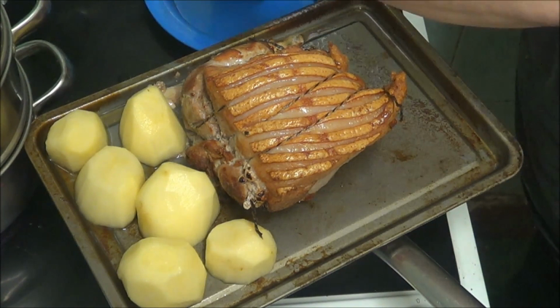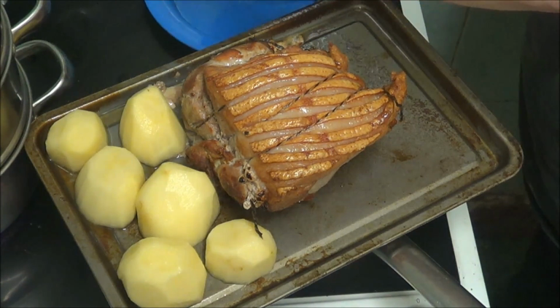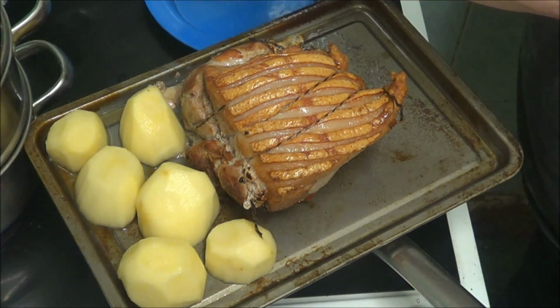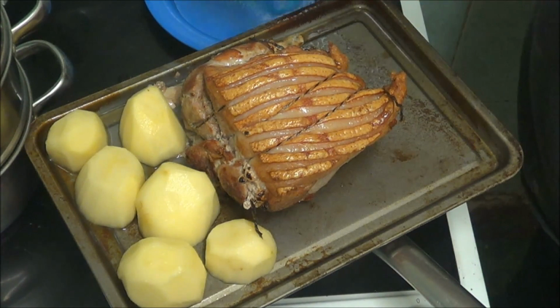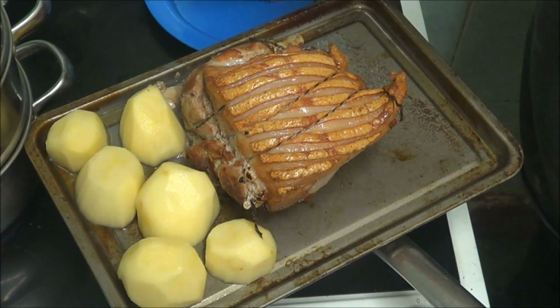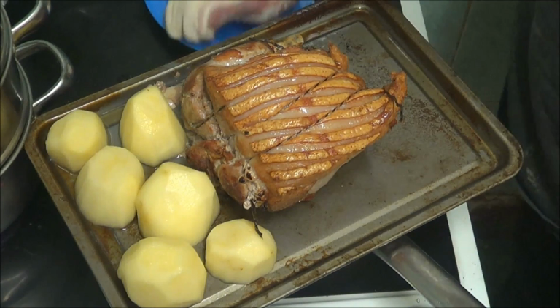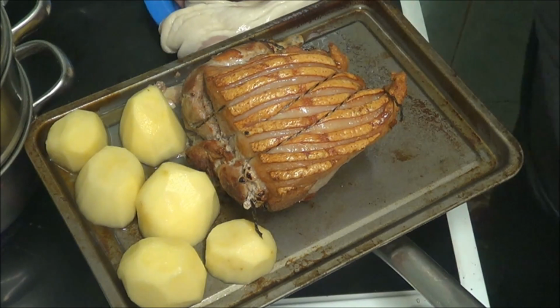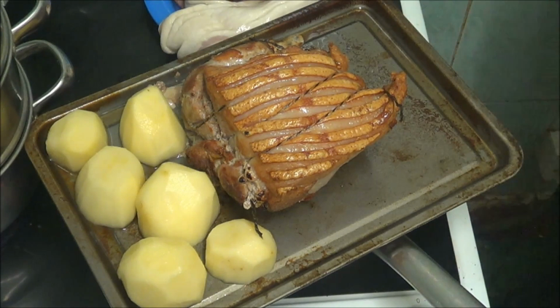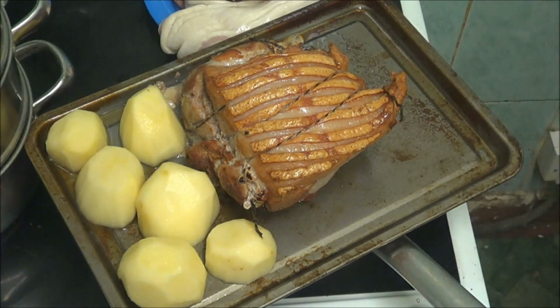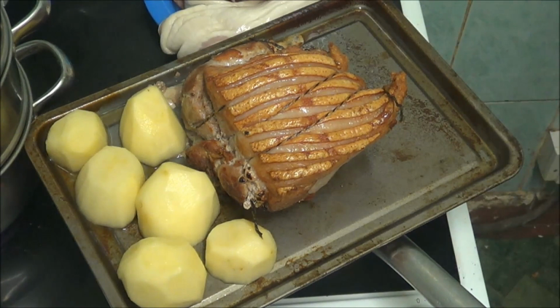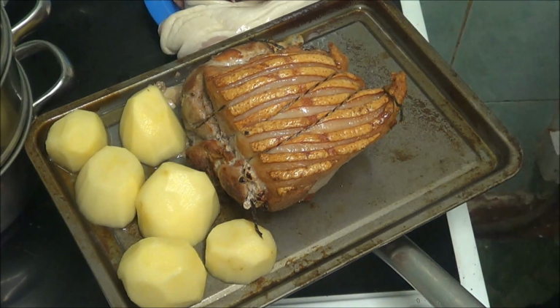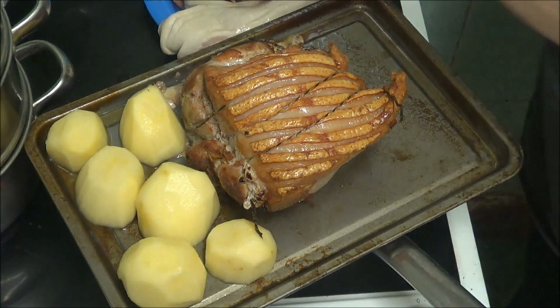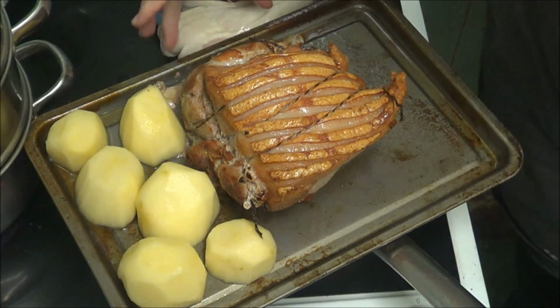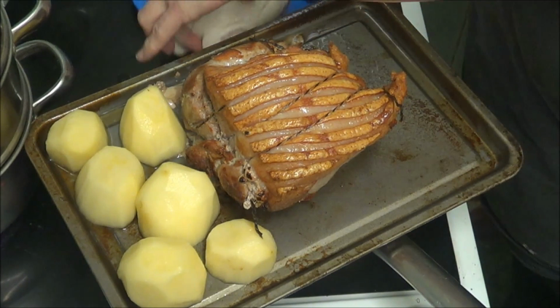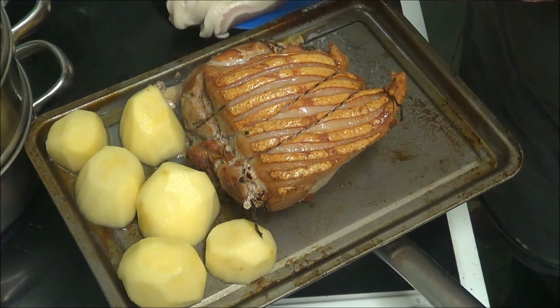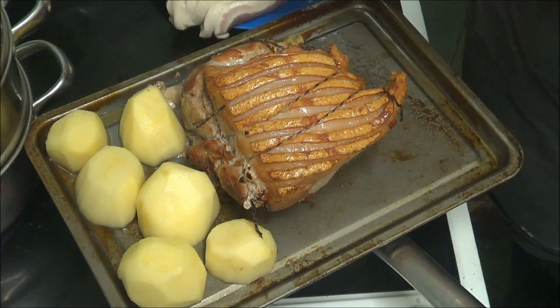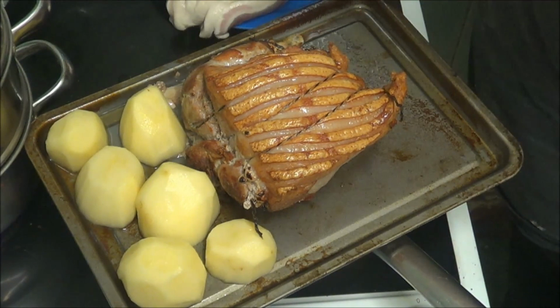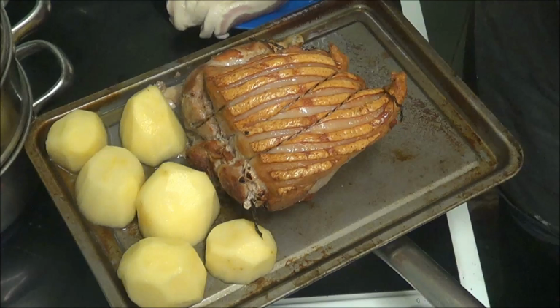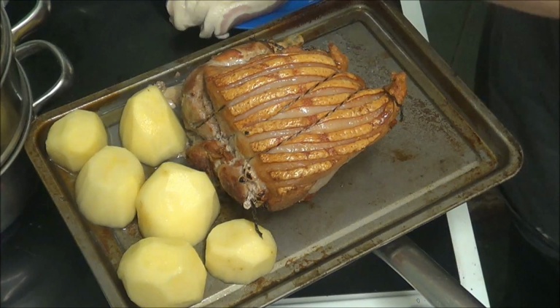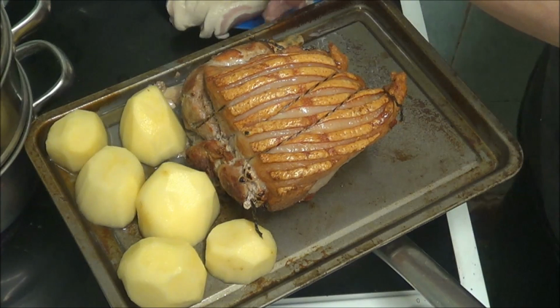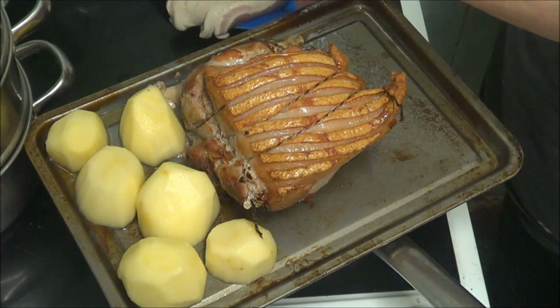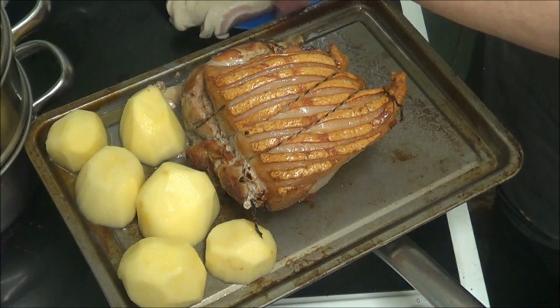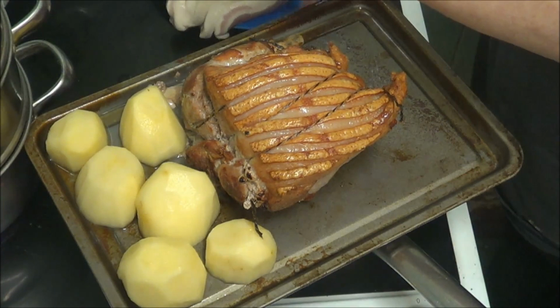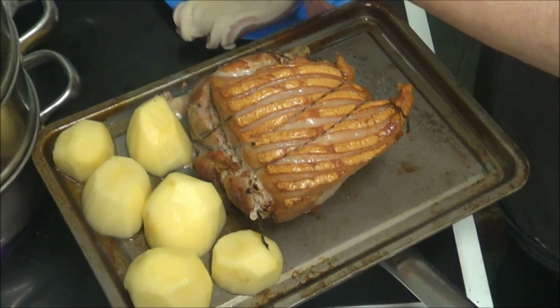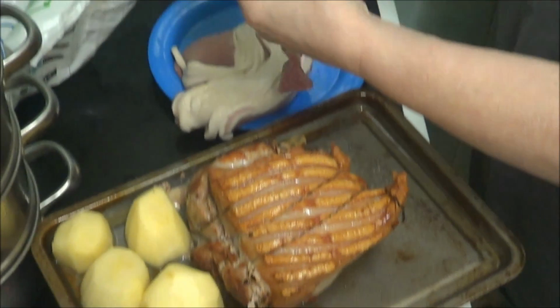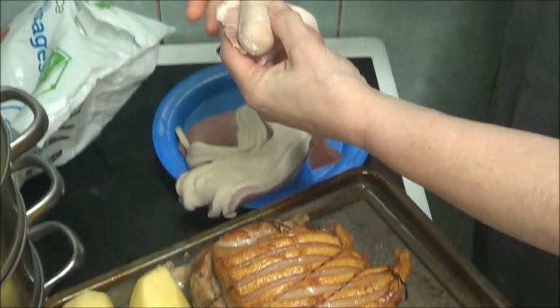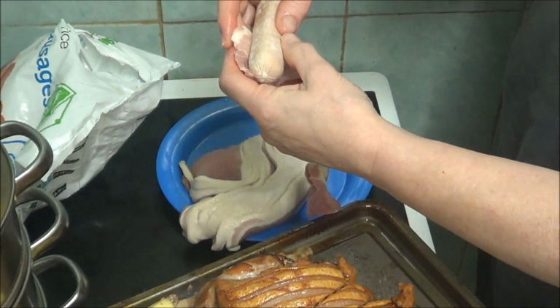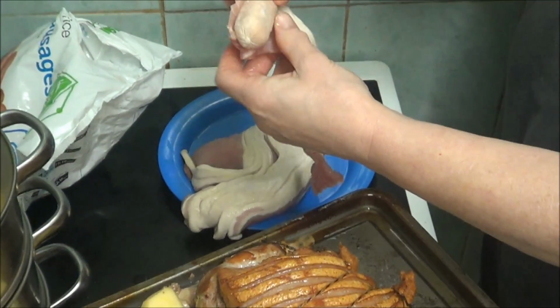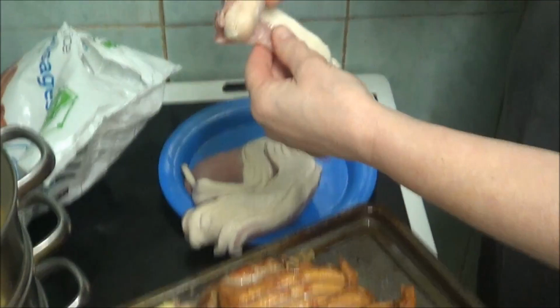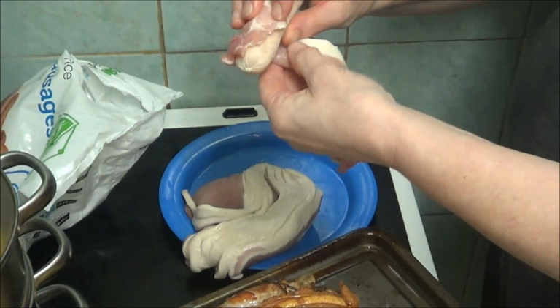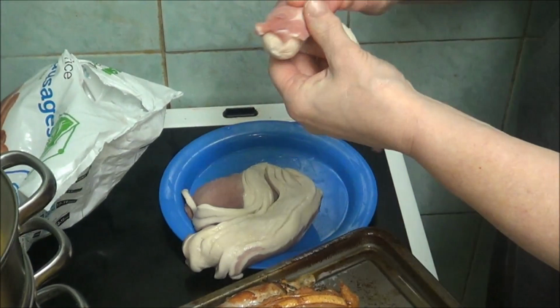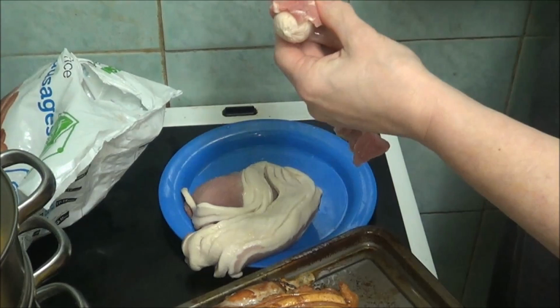I want my pigs in blankets — don't forget these tomorrow as well, you're getting some tomorrow. So you get the sausage and you roll it up in the bacon.